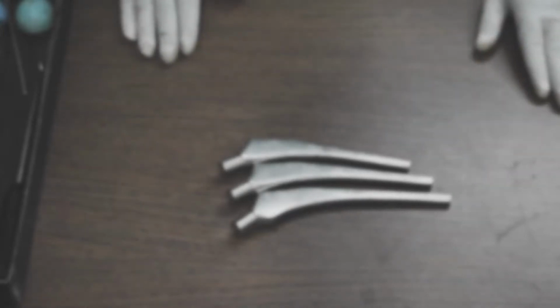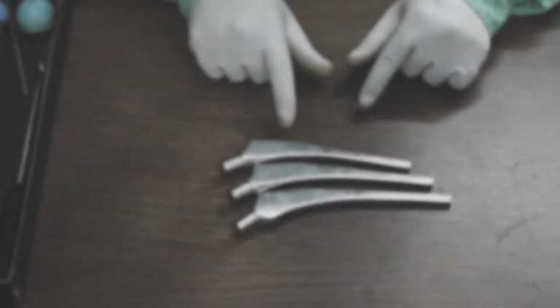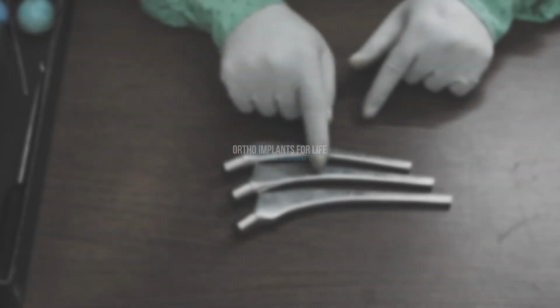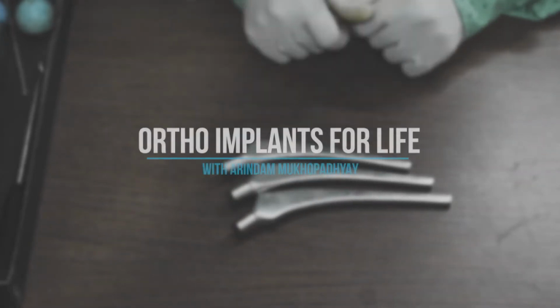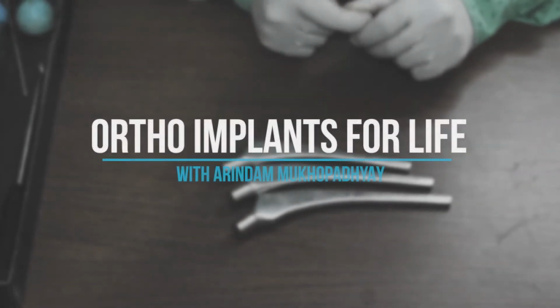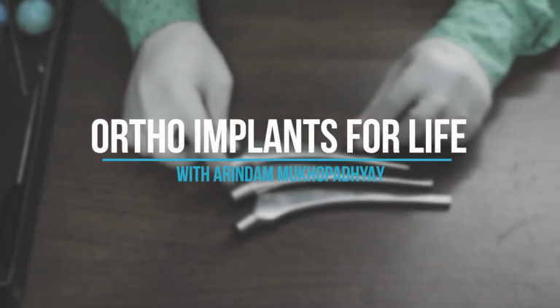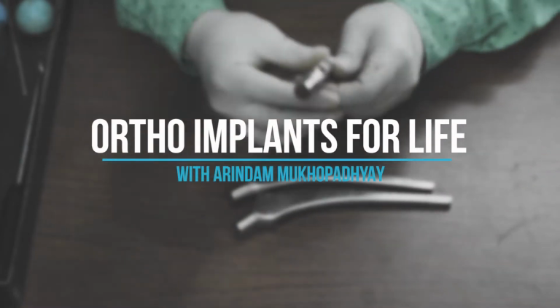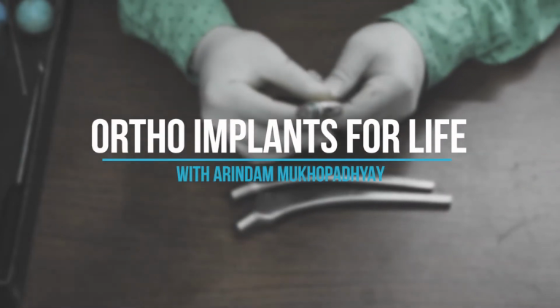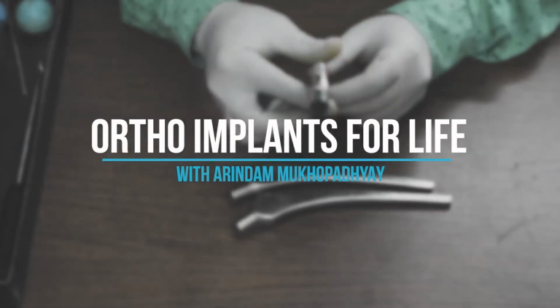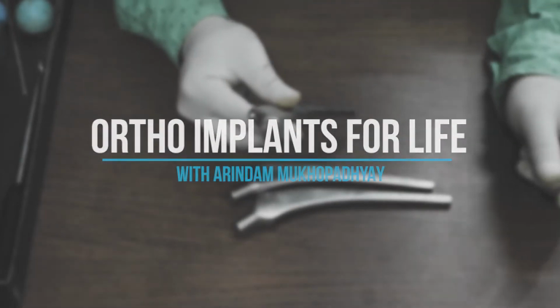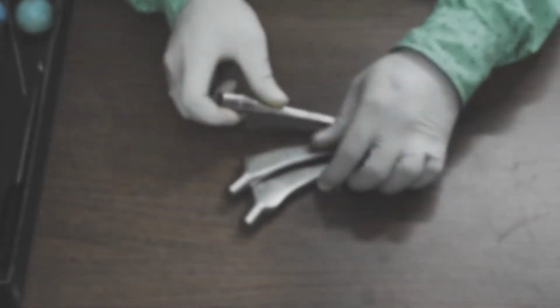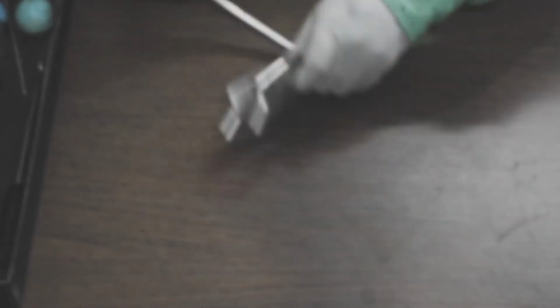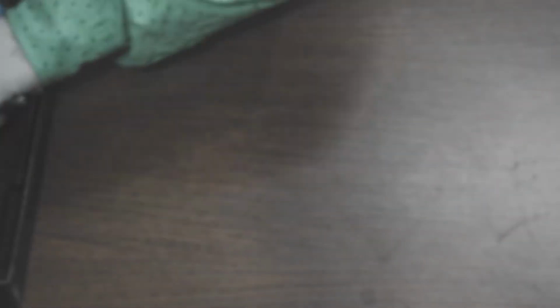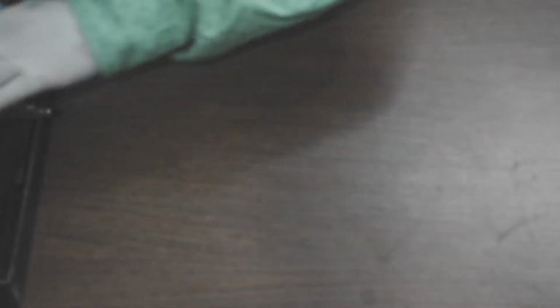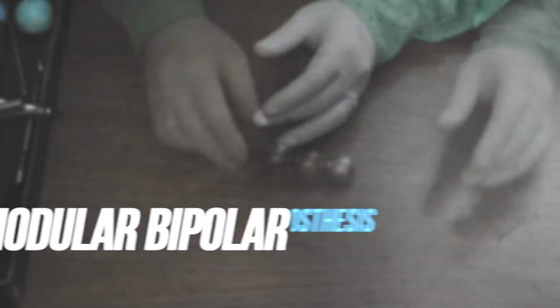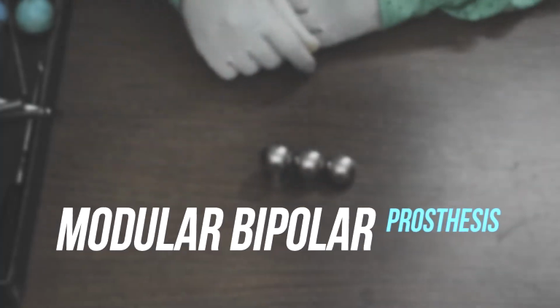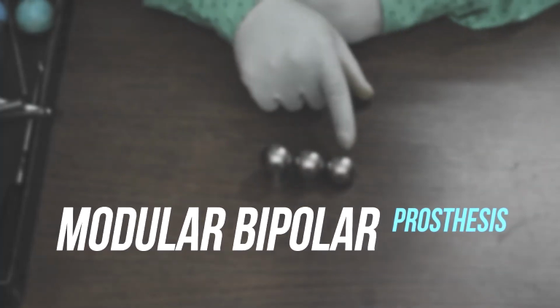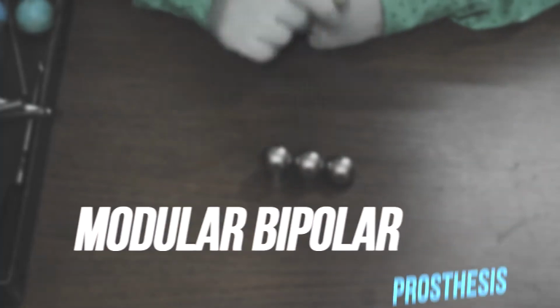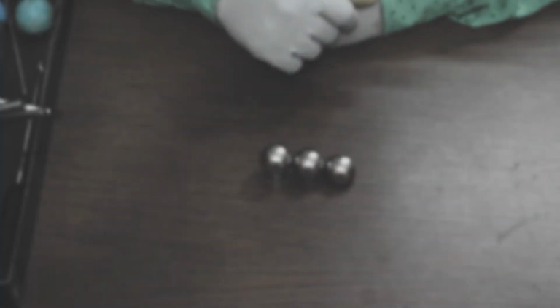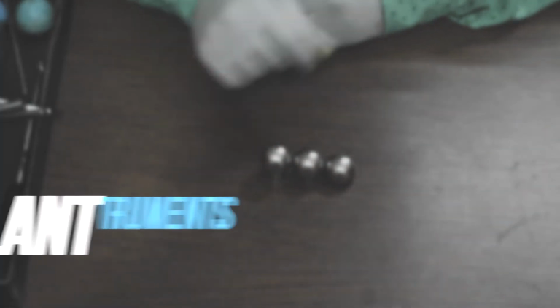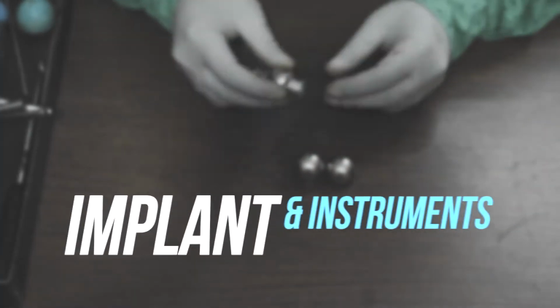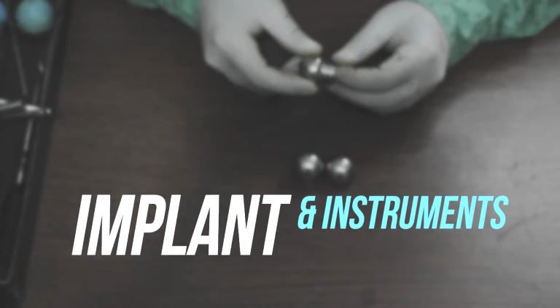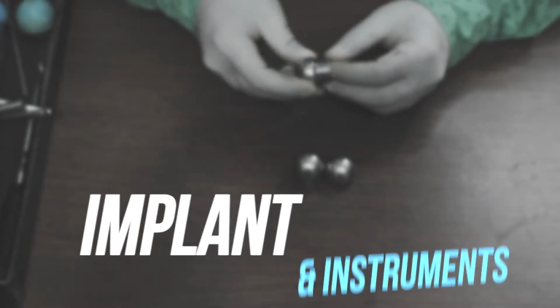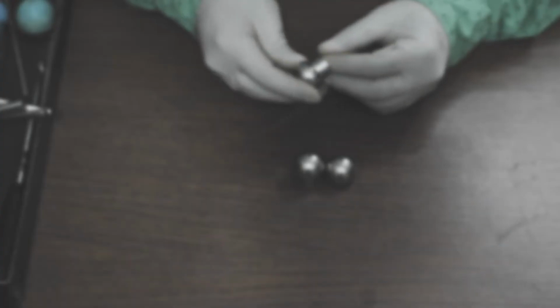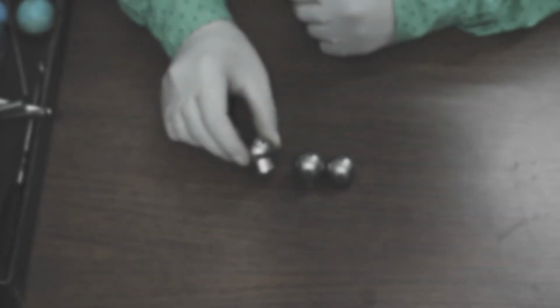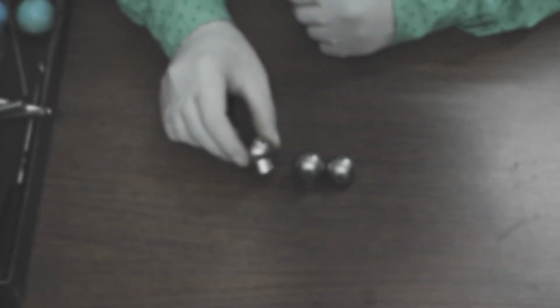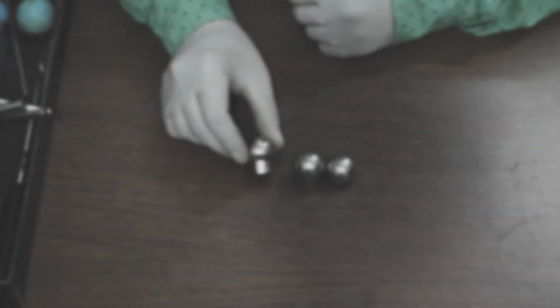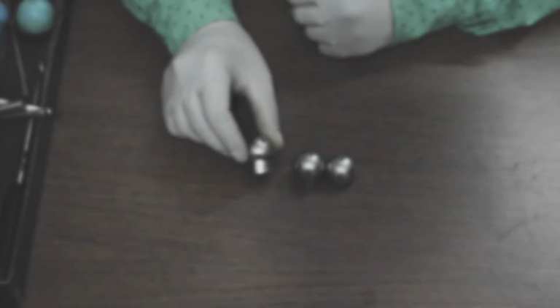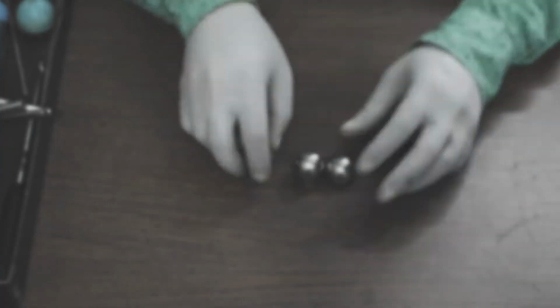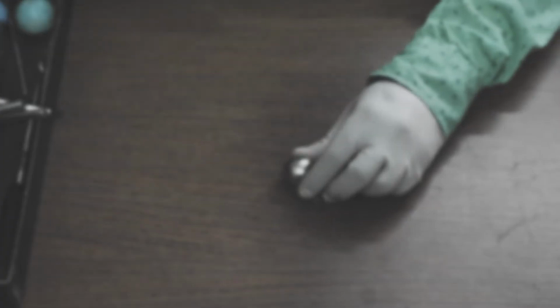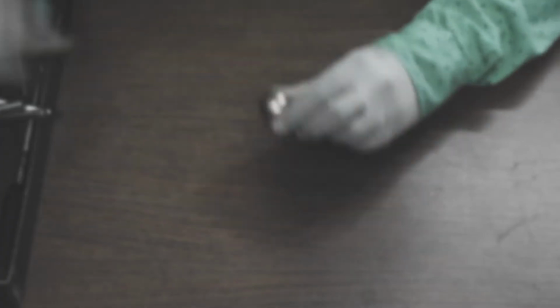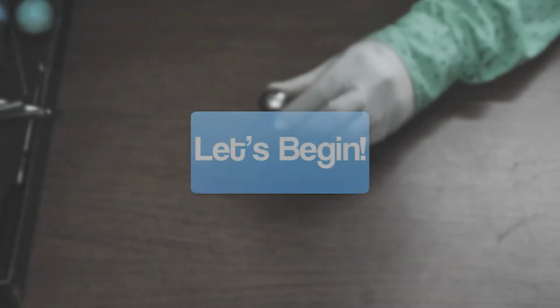Hello everyone, welcome to Ortho Implants for Life. Today we will learn about modular bipolar prosthesis and implants and instruments related to it. So let's begin.